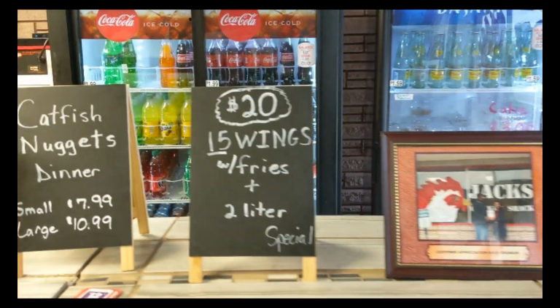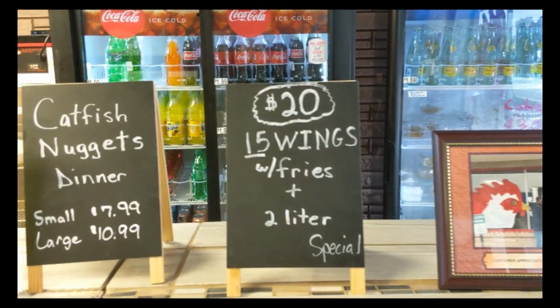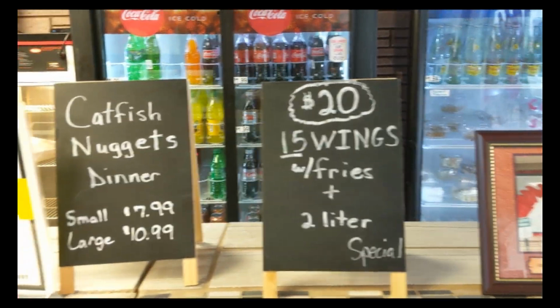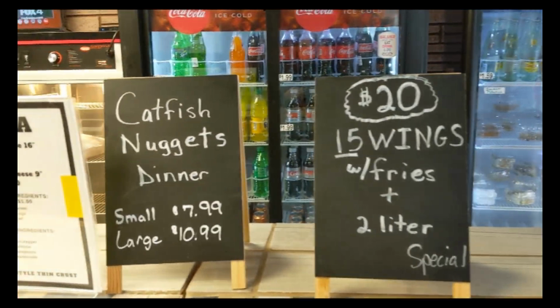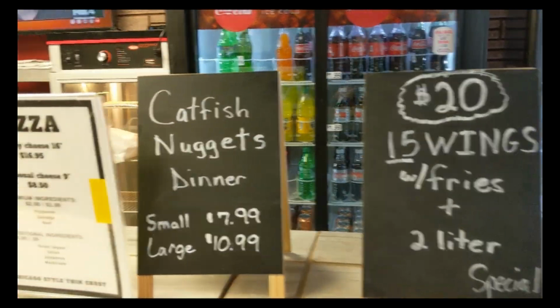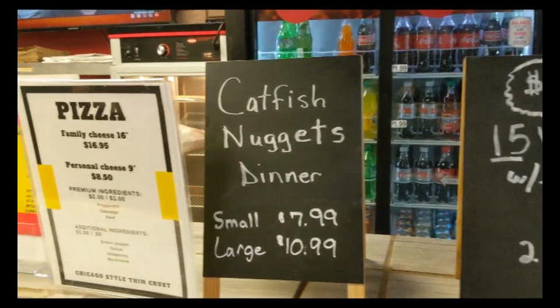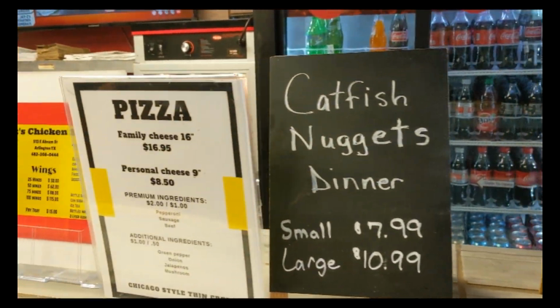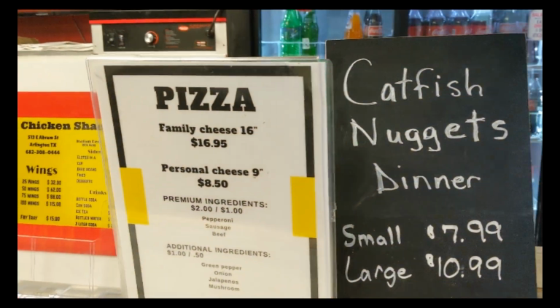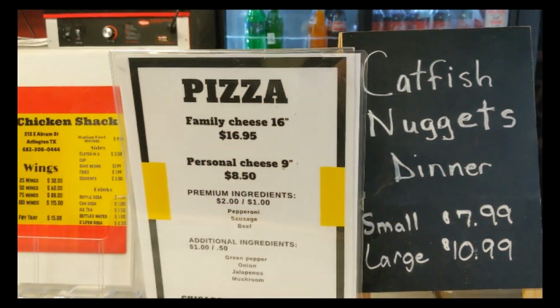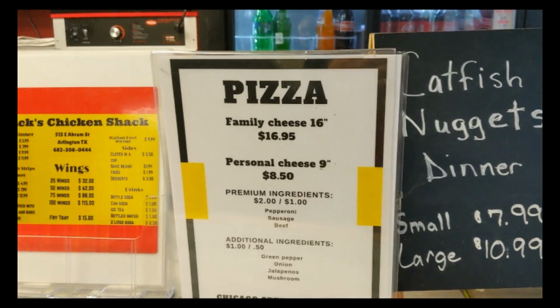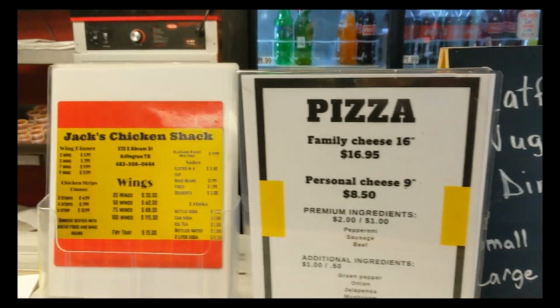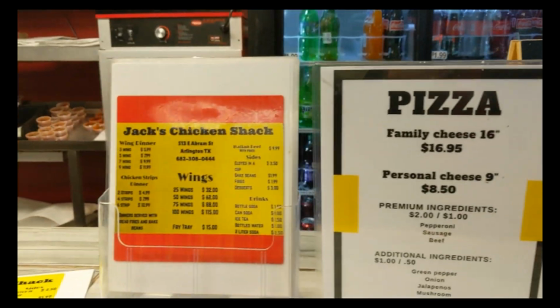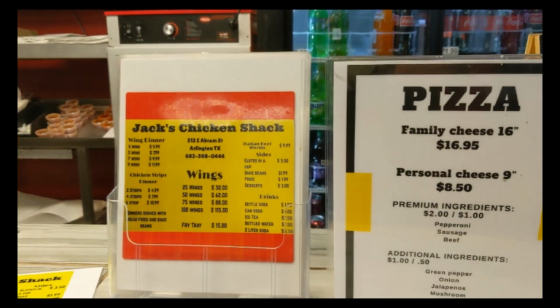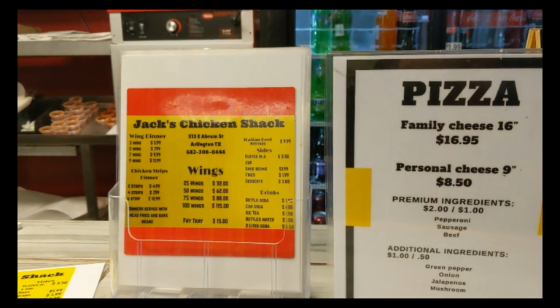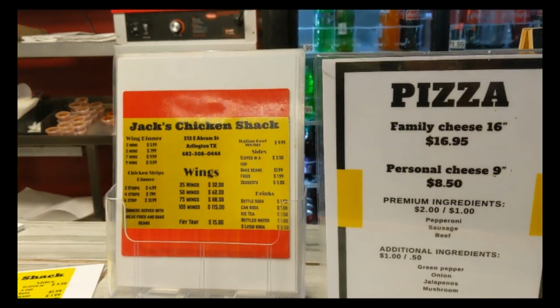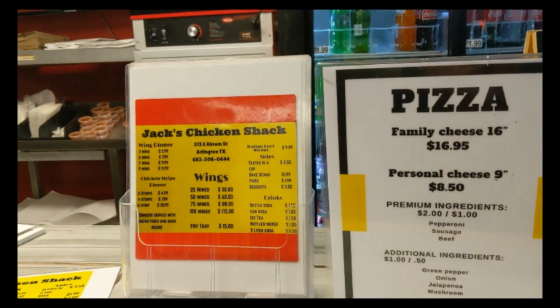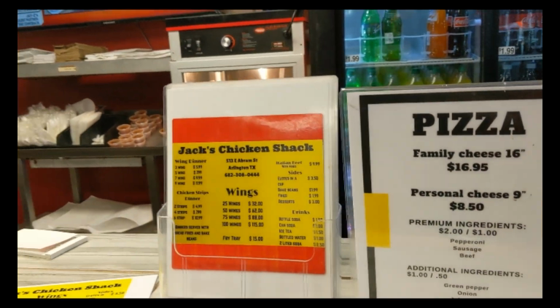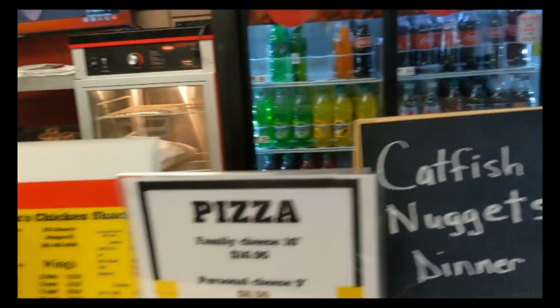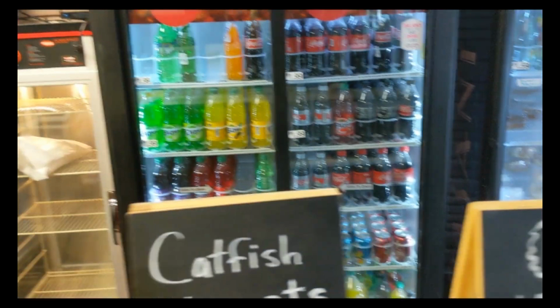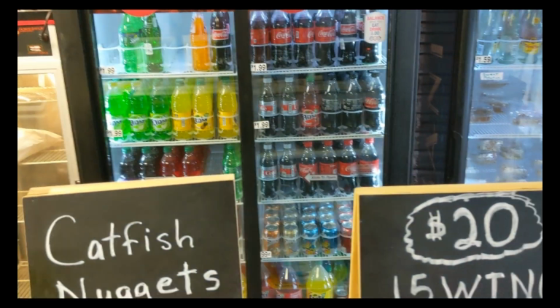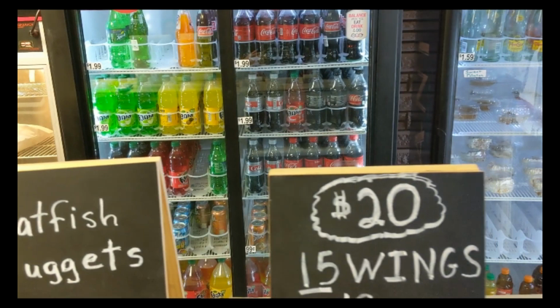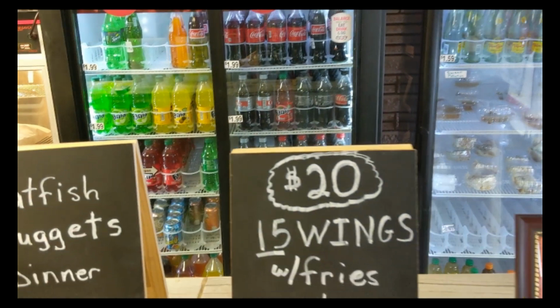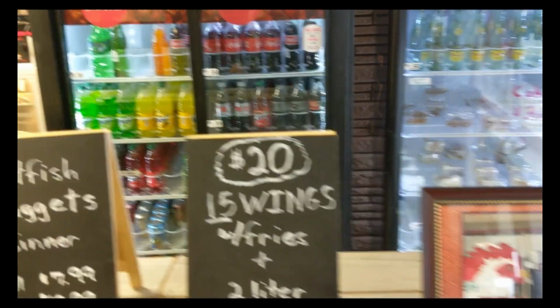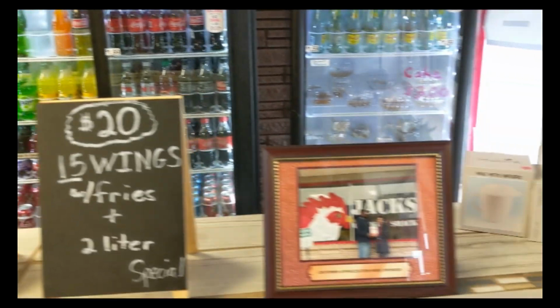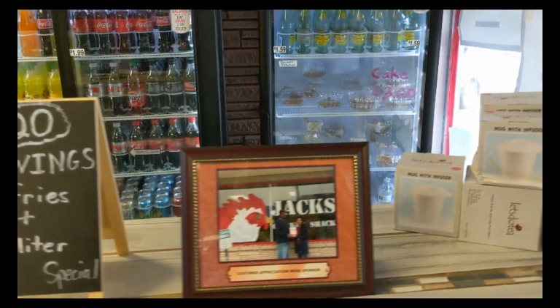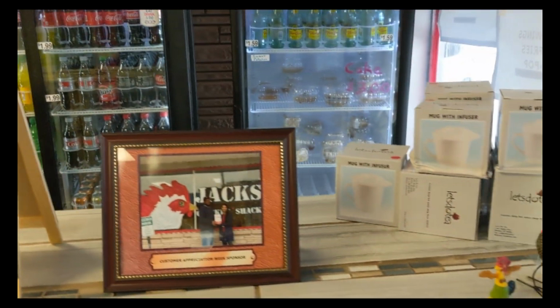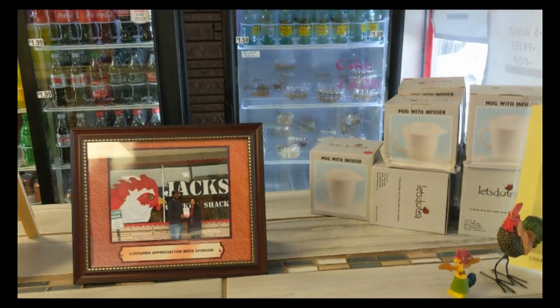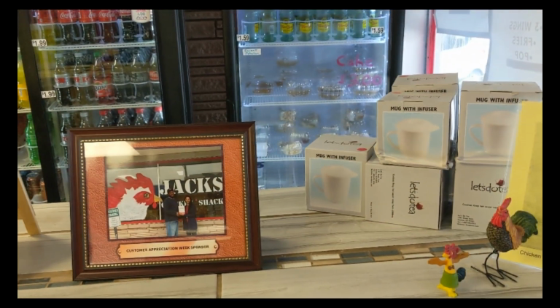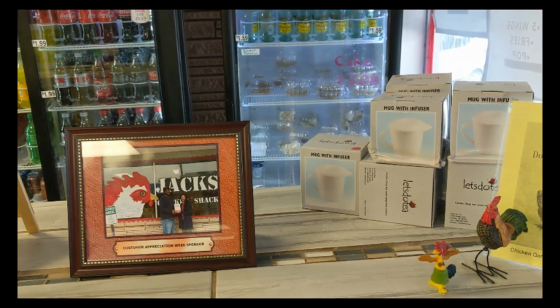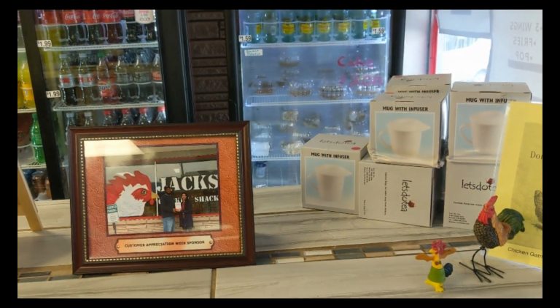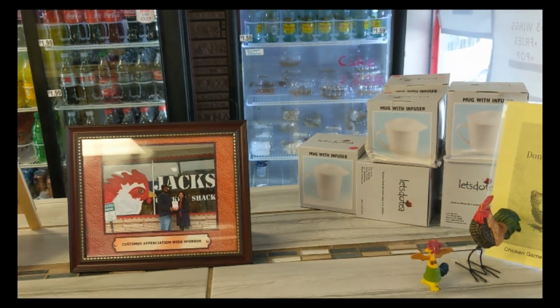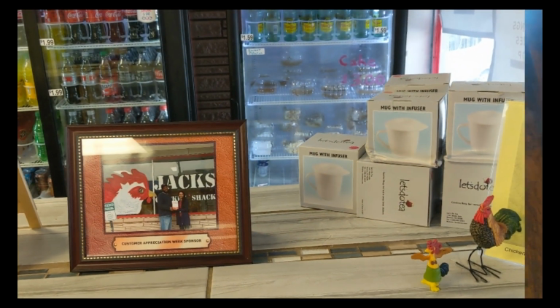They have wings, catfish nuggets, pizza, chicken, and soft drinks. And like I said, it does take about 30 minutes for the pizza, so we will see how this turns out.